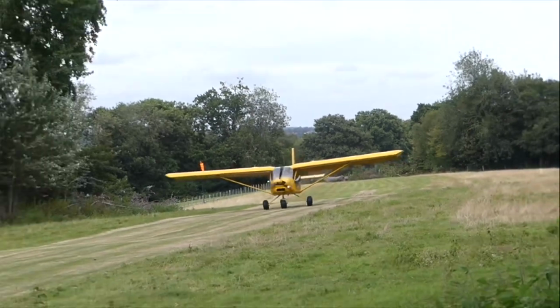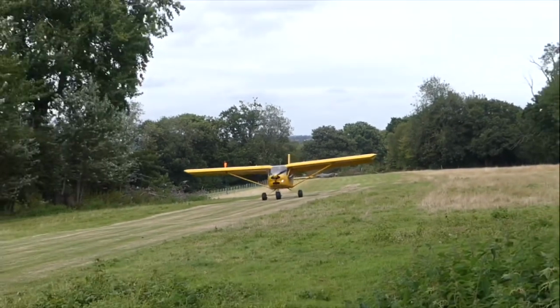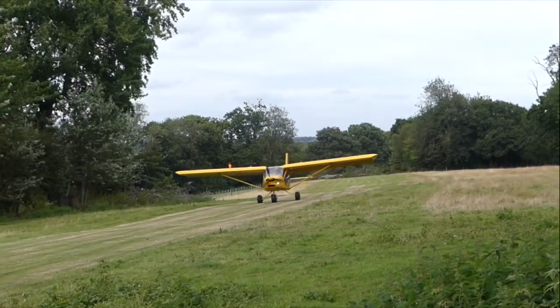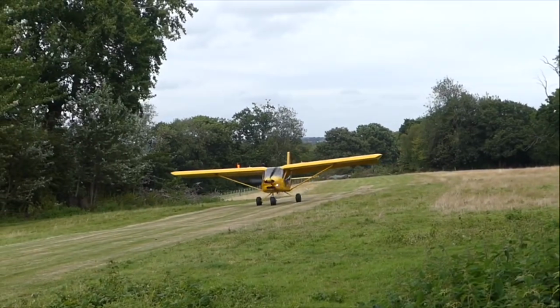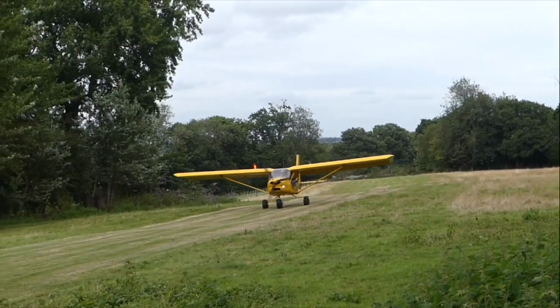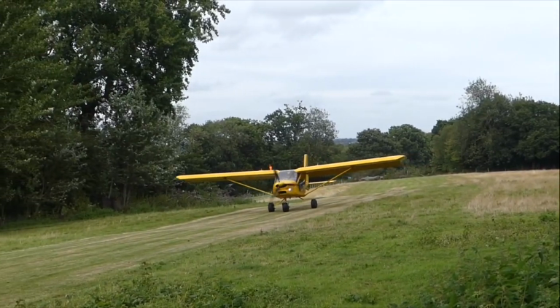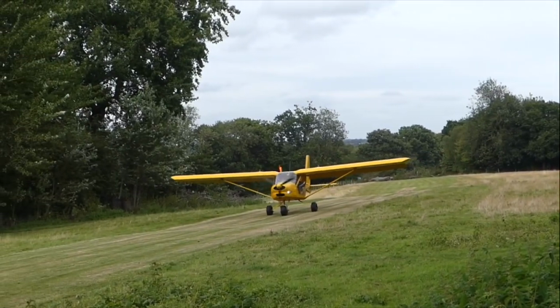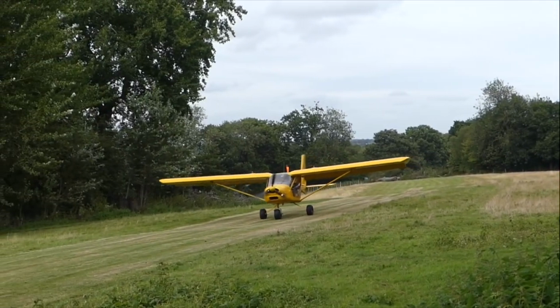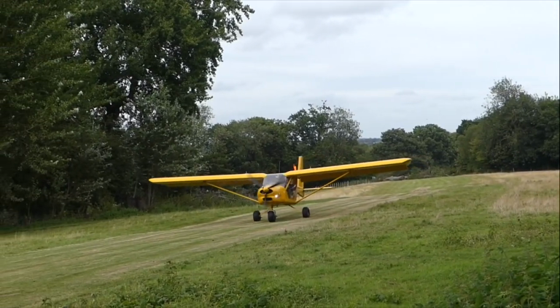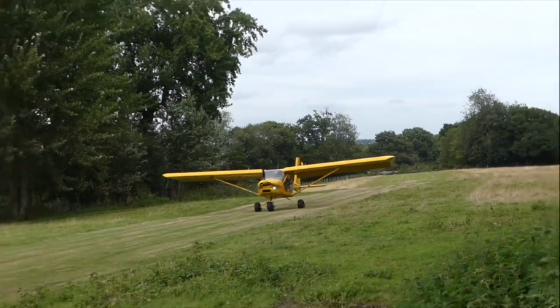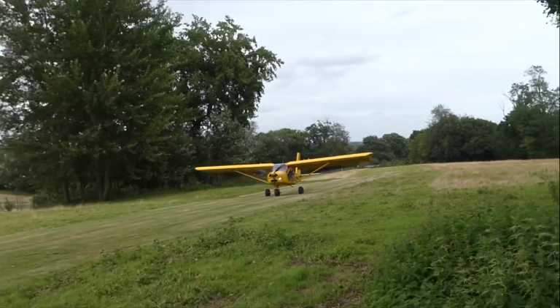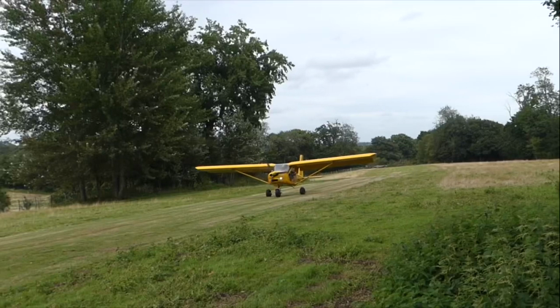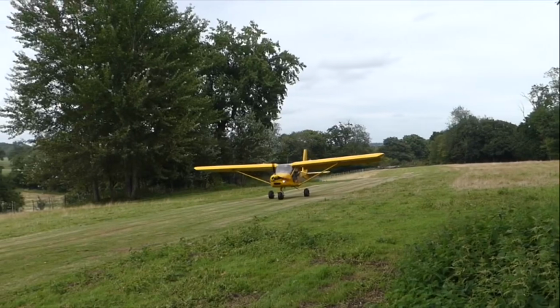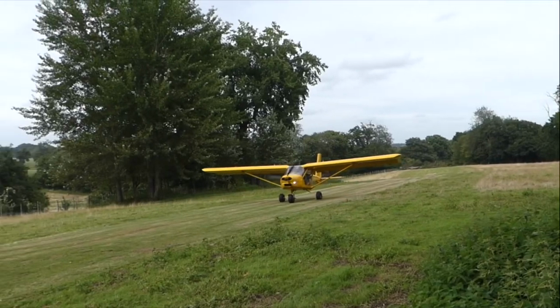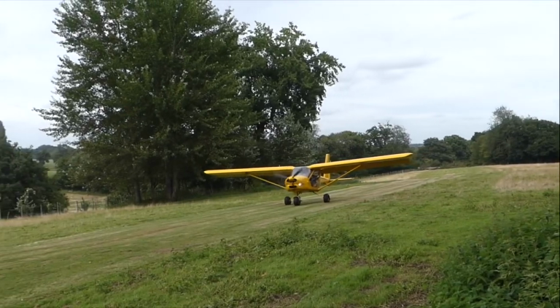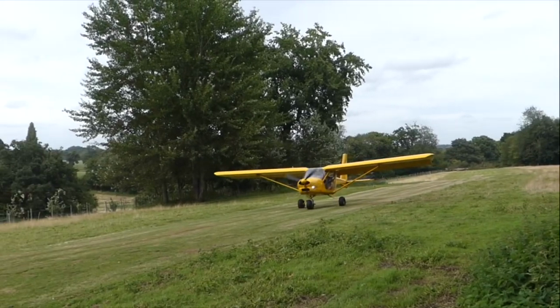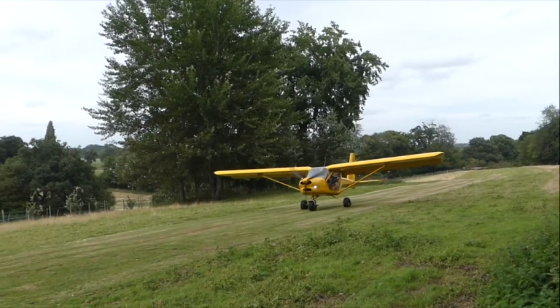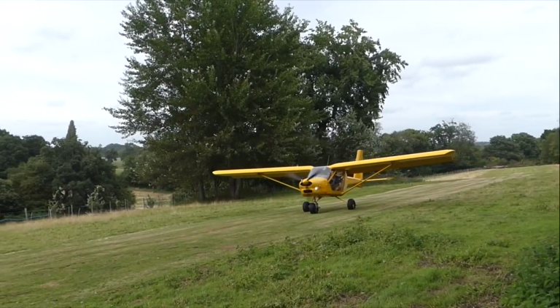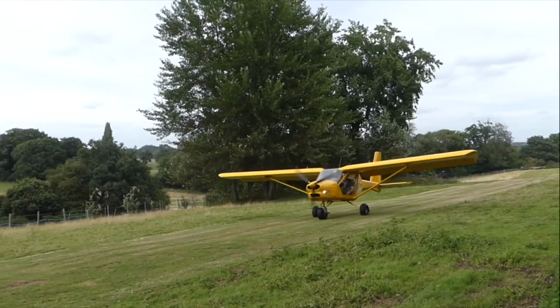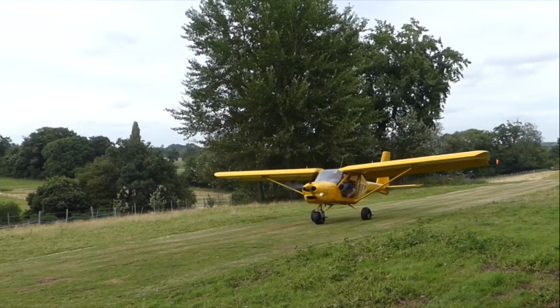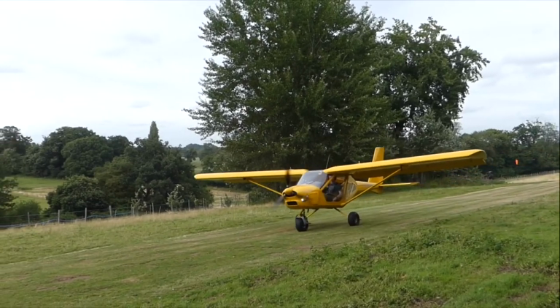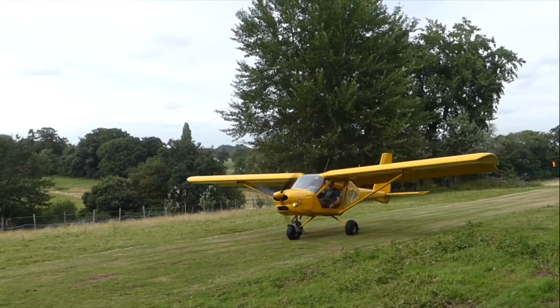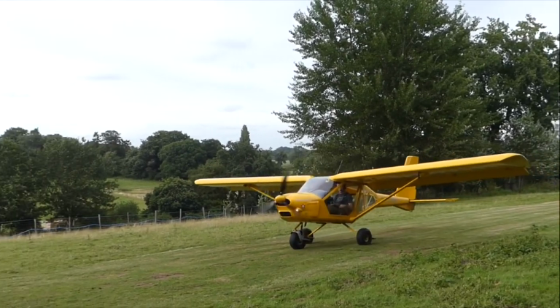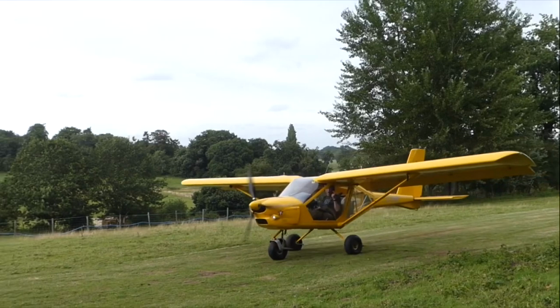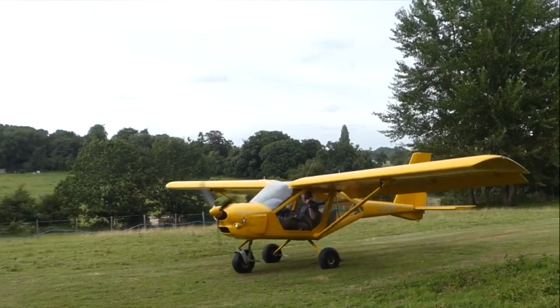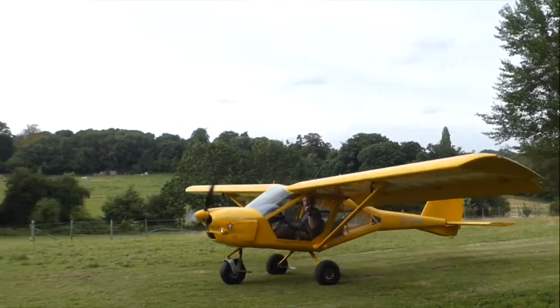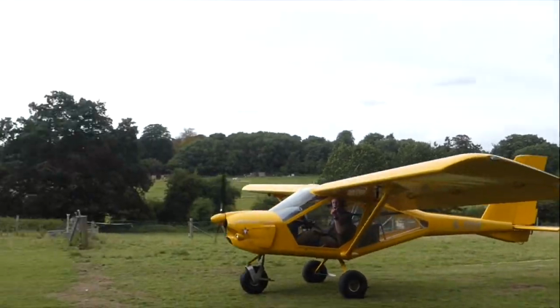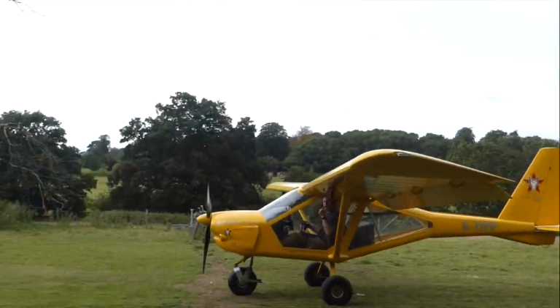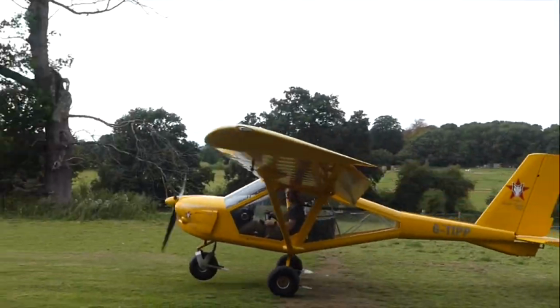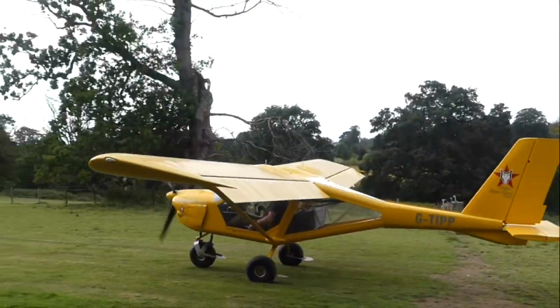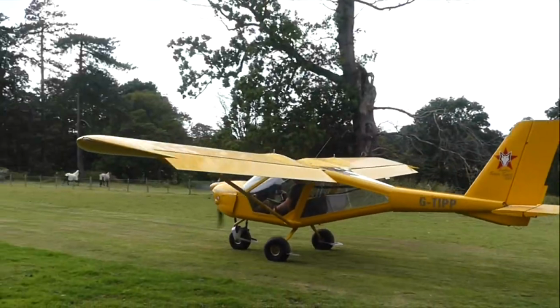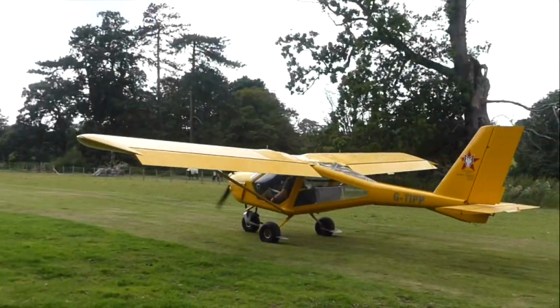To here where I could have stopped was about 150 yards from the trees. And that is why I love the Fox Bat — it gets me in and out of places that I enjoy. It's got nice big wheels and it keeps a very broad safety margin.